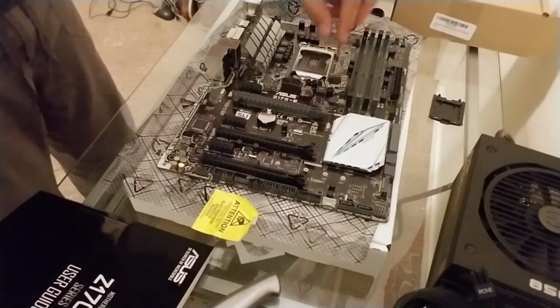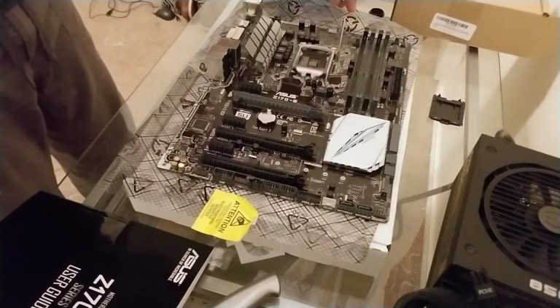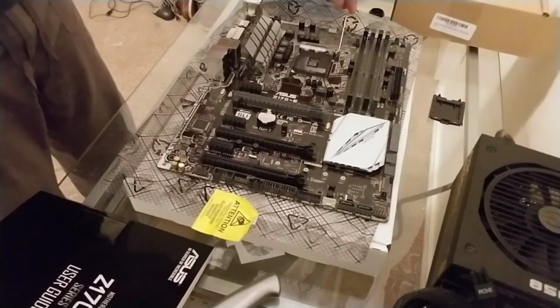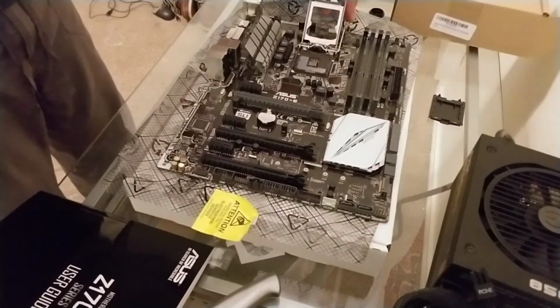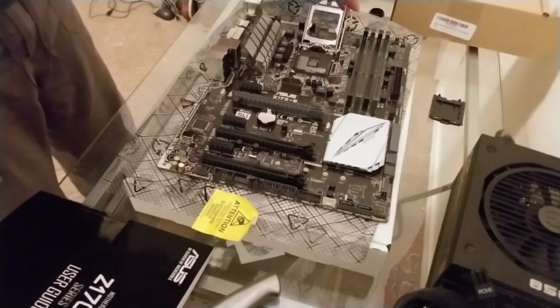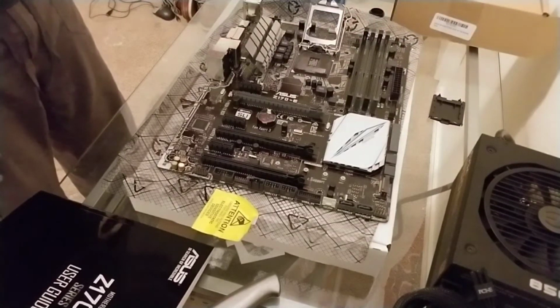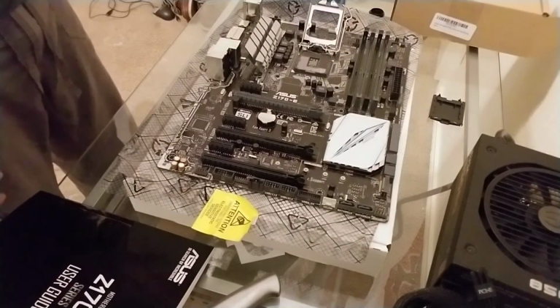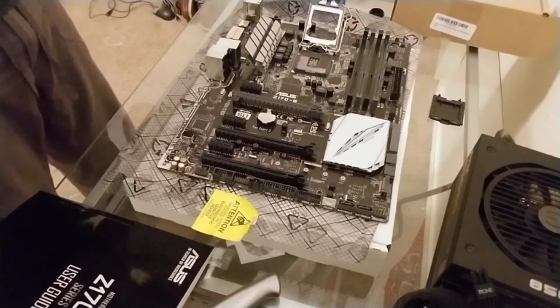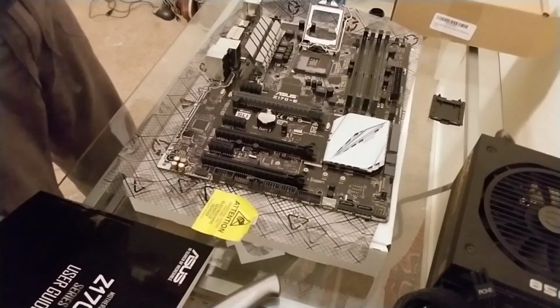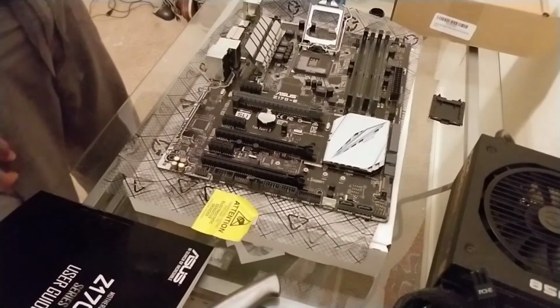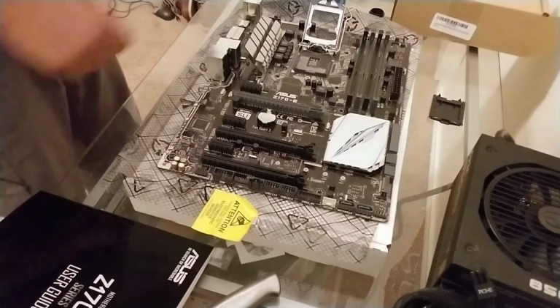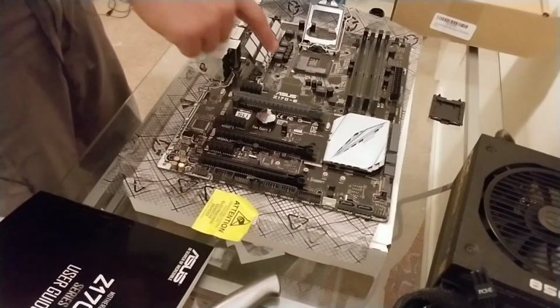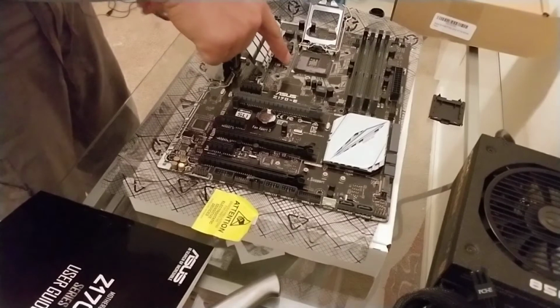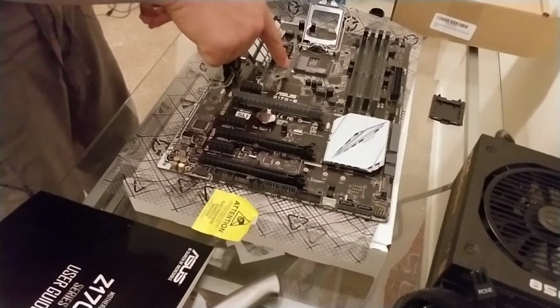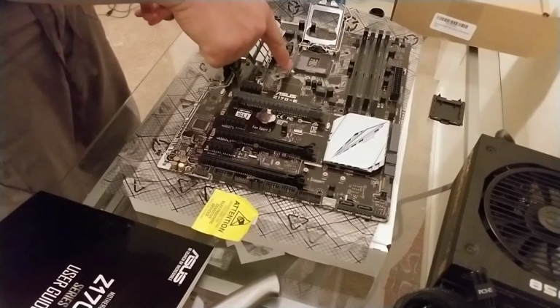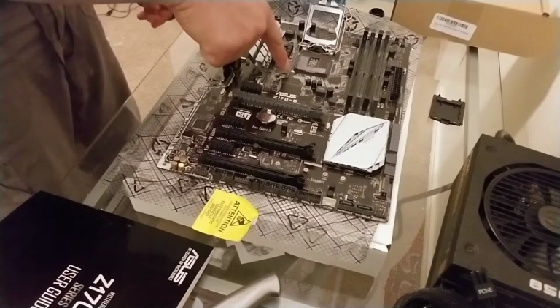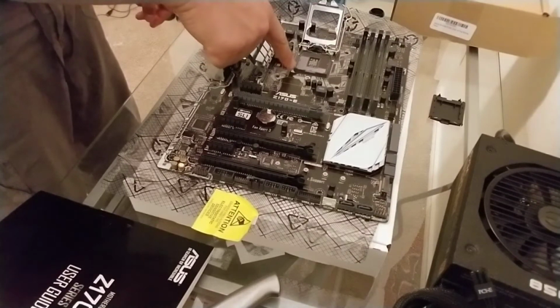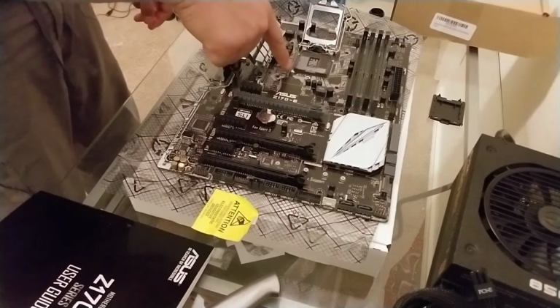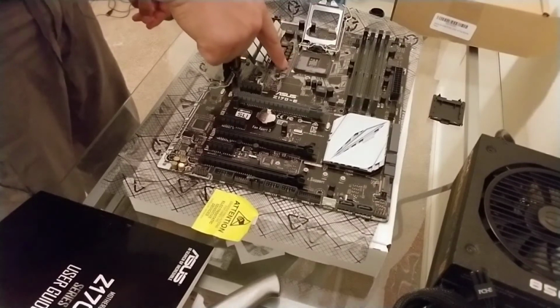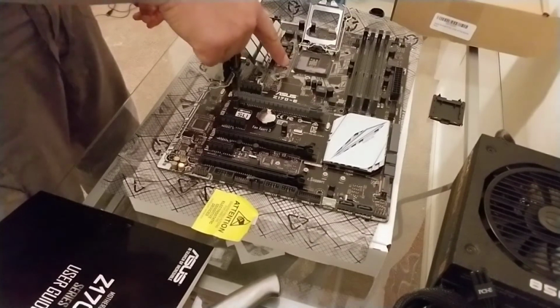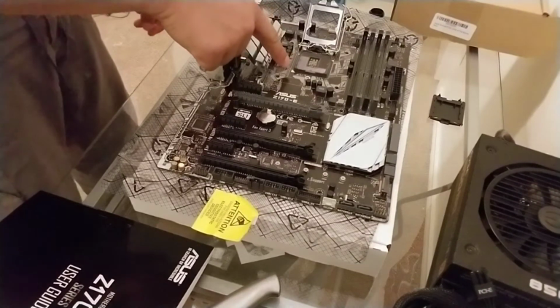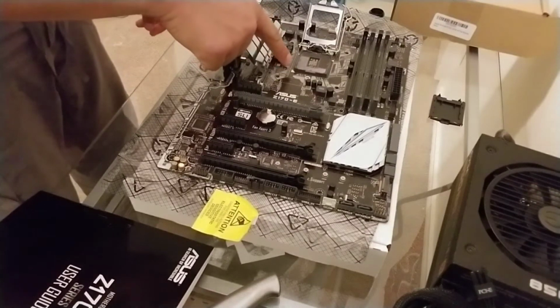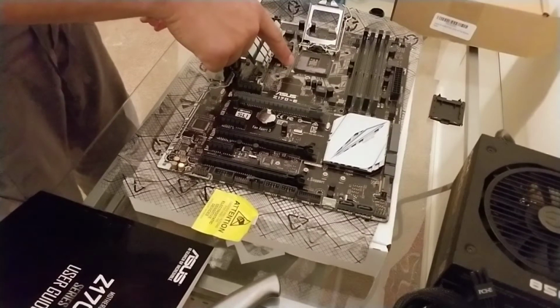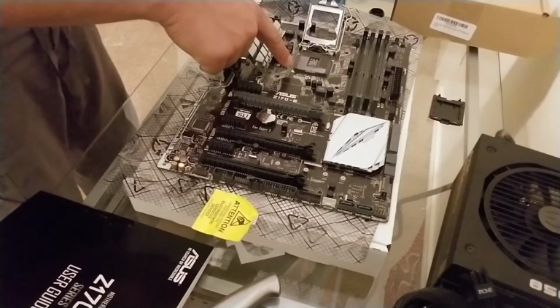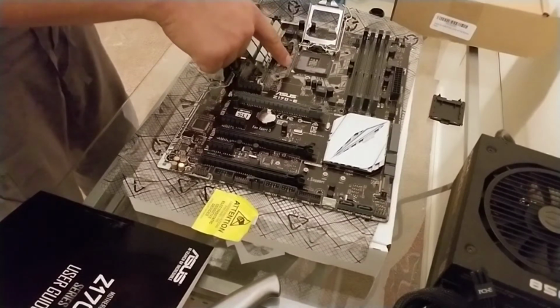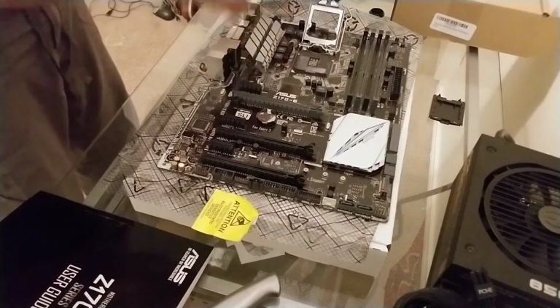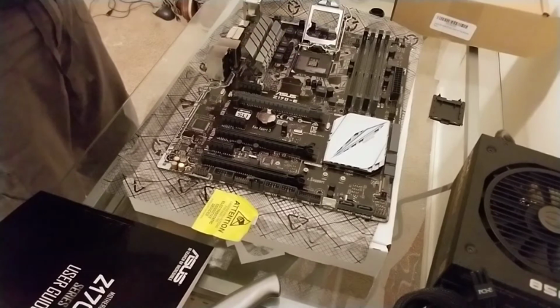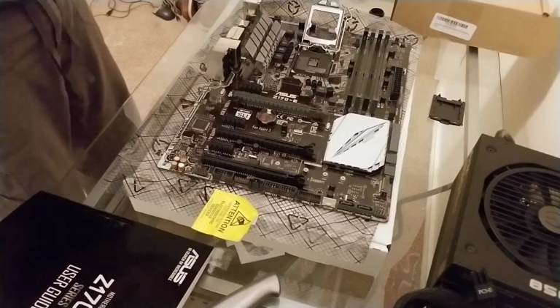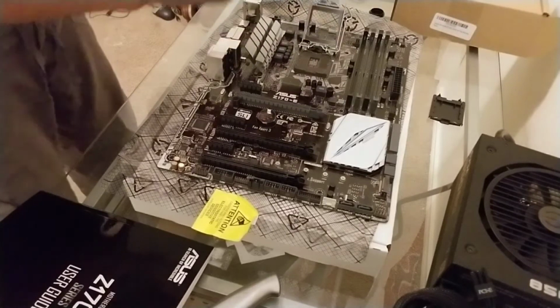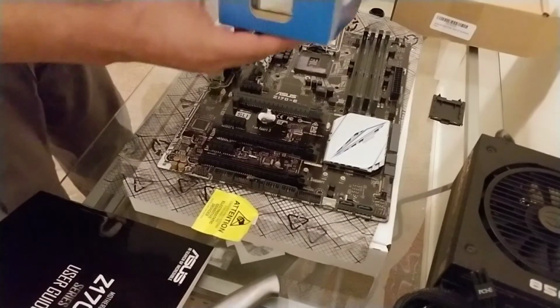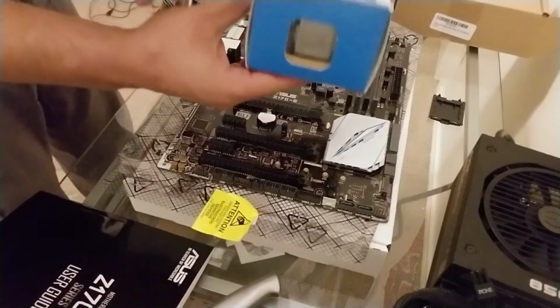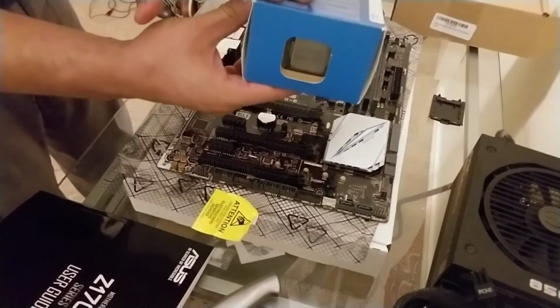The most important thing on these boards is to locate the triangle. There's a triangle on the motherboard itself right there — that's going to indicate where your triangle on your CPU is going to go.